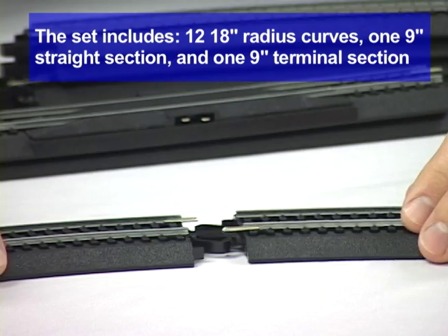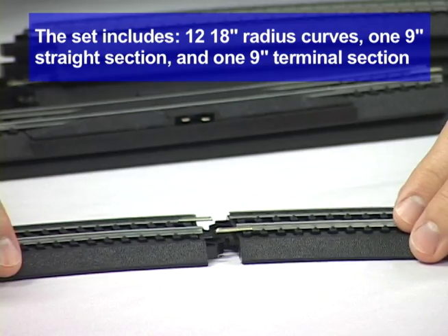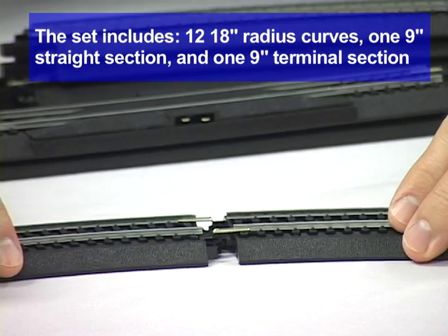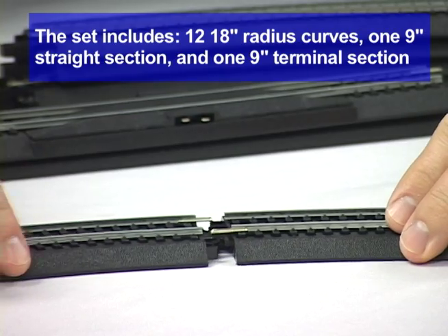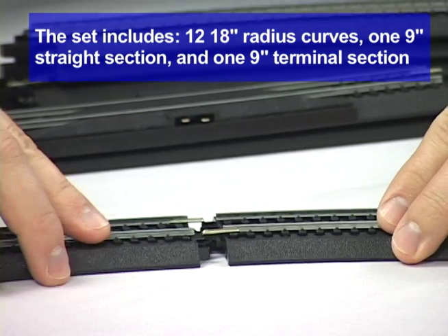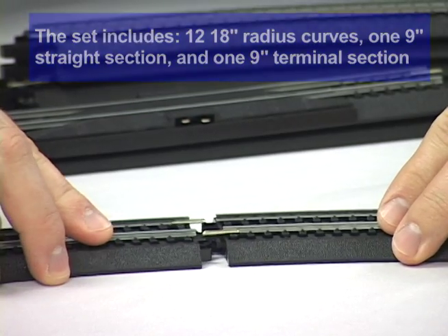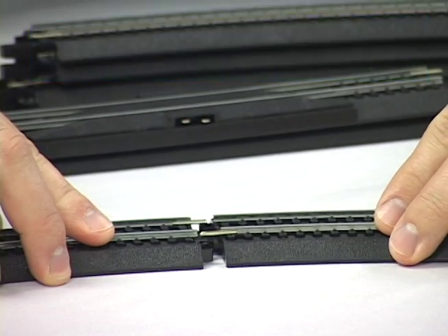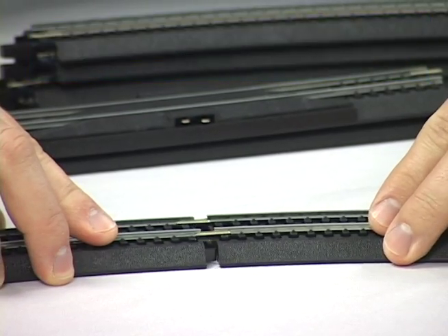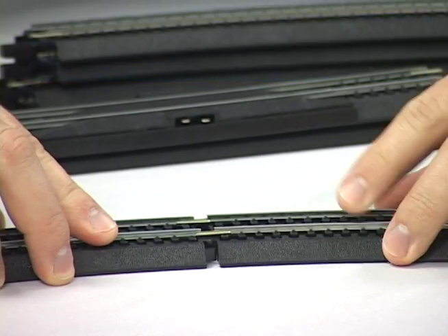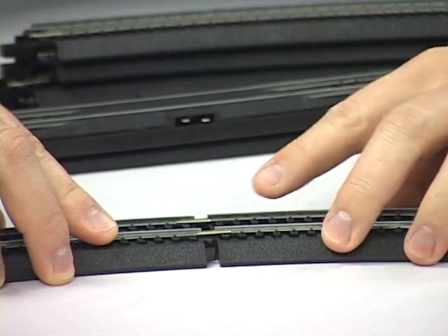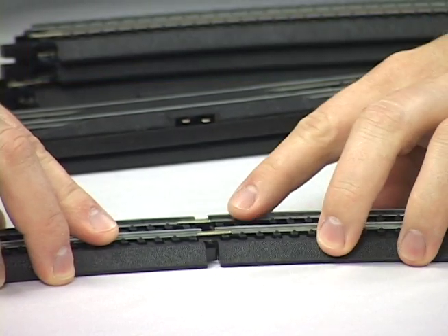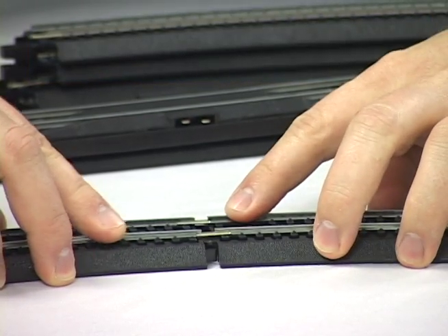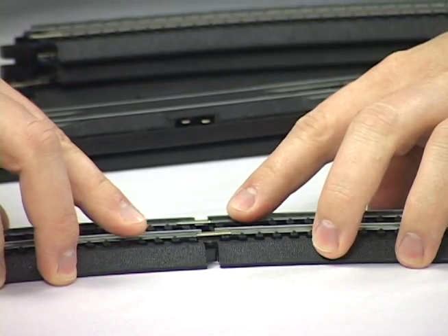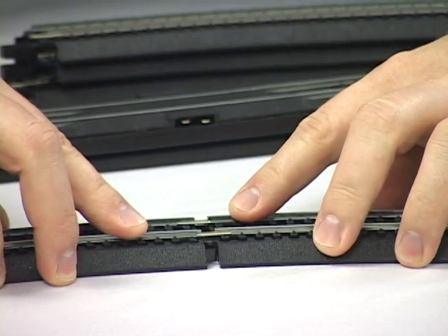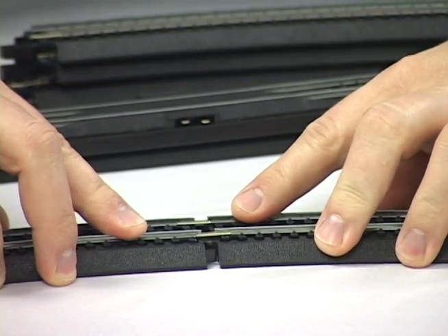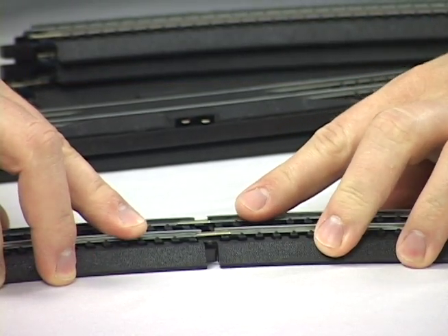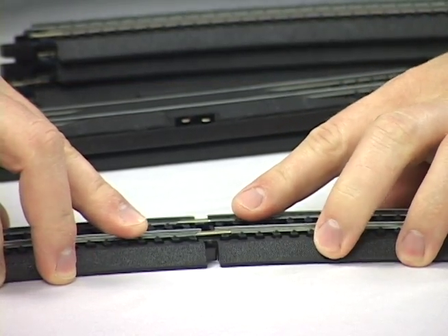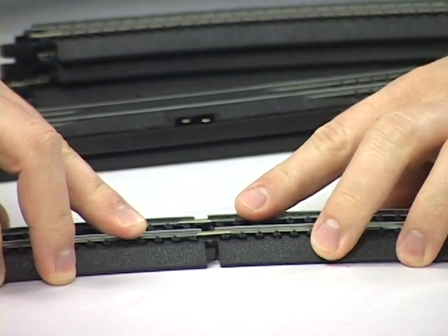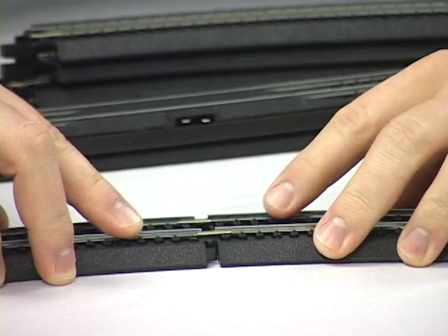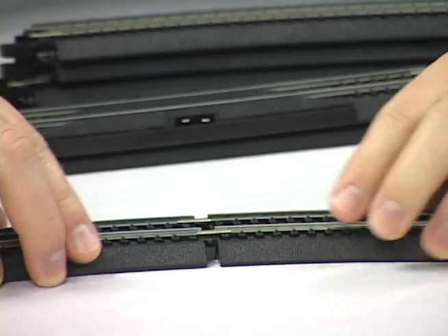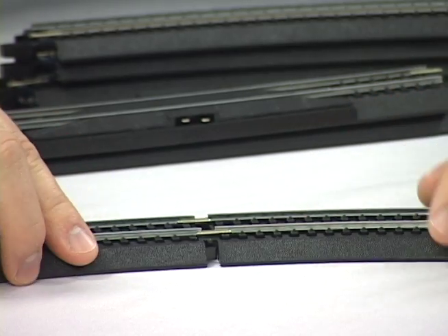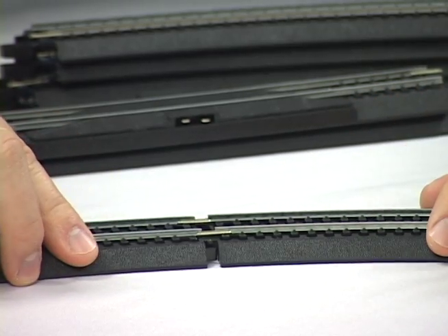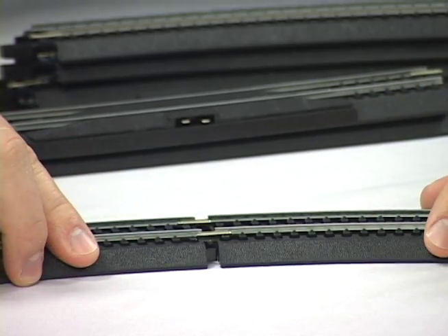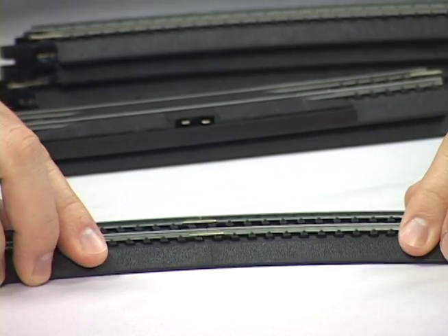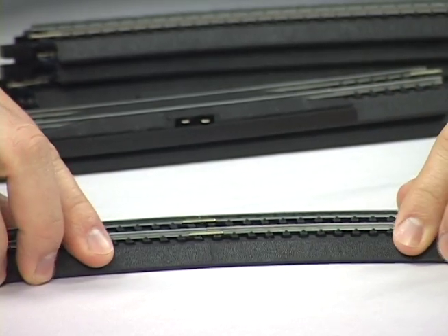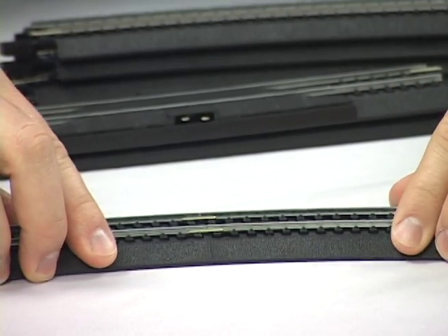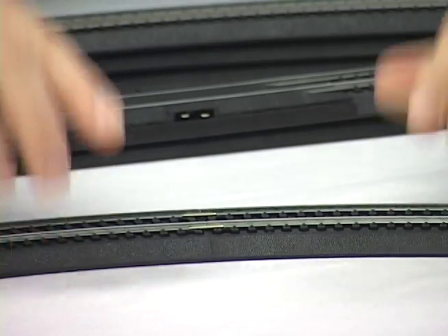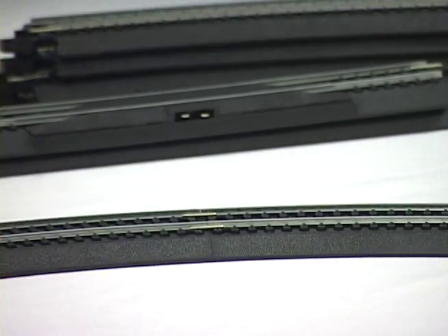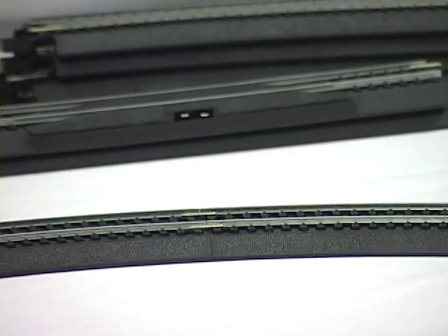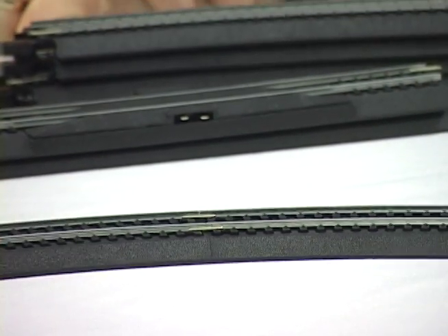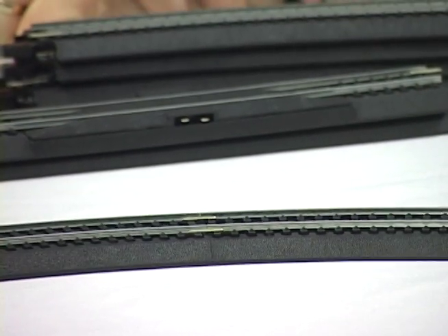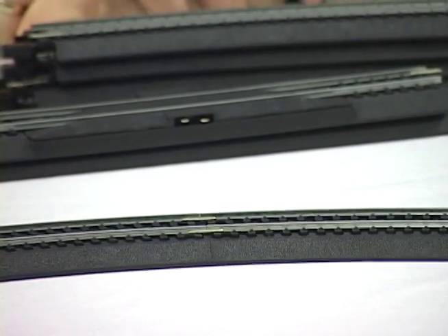So we're just going to slide it together, and we're going to make sure that our rail joiners slip over the base of the rail and press together, and you're set to go.